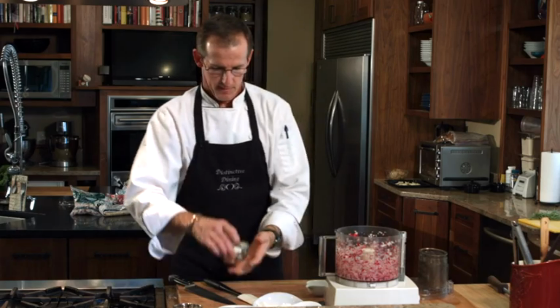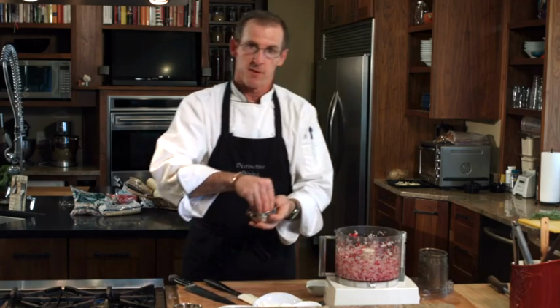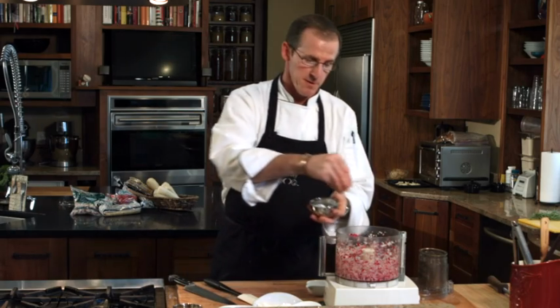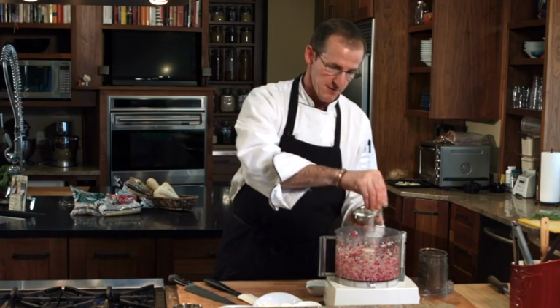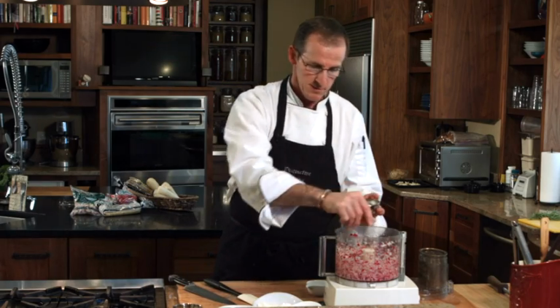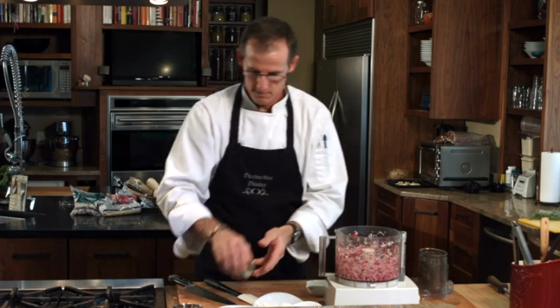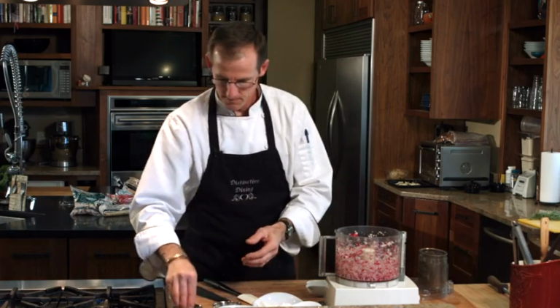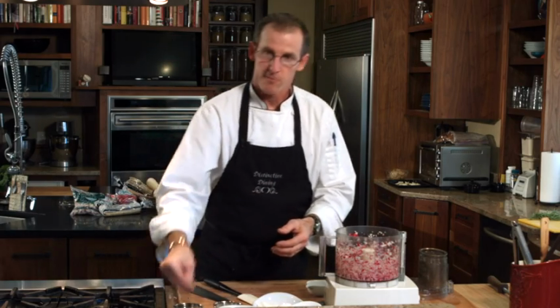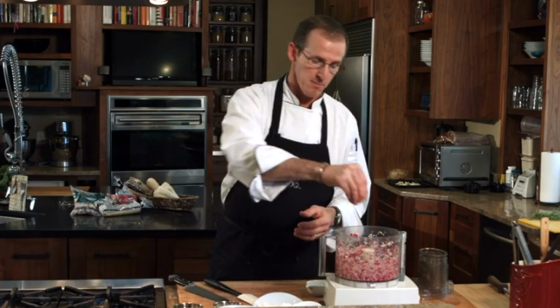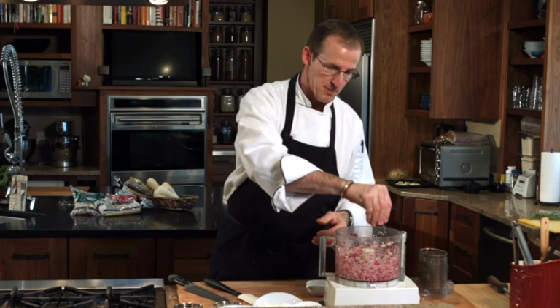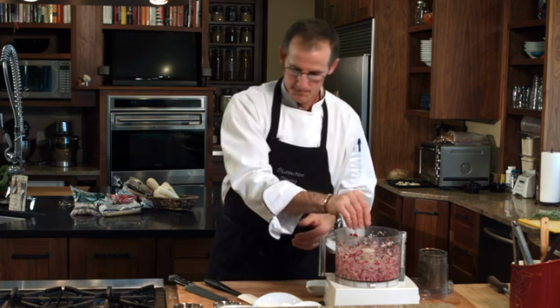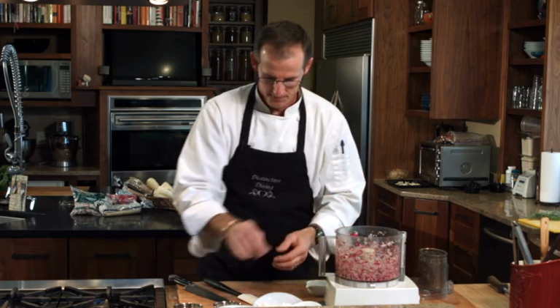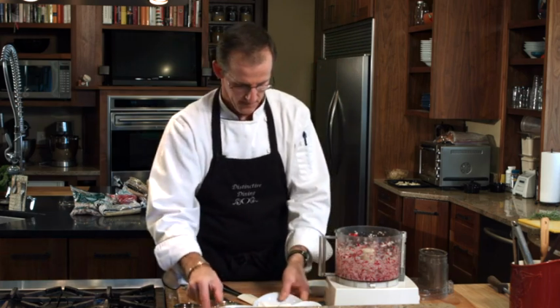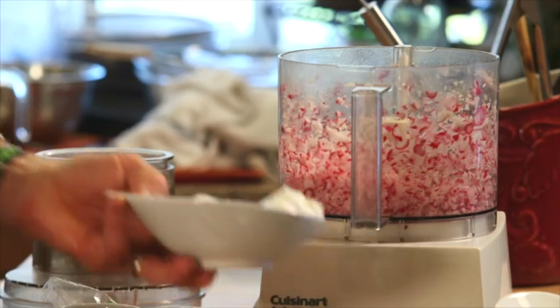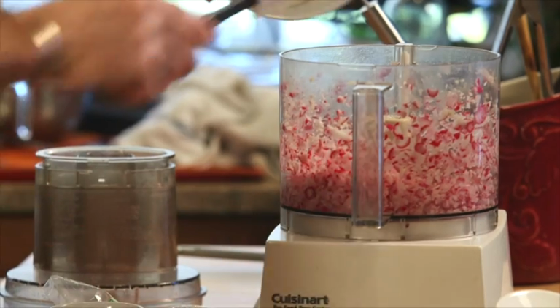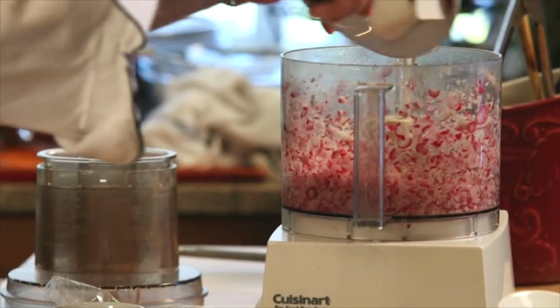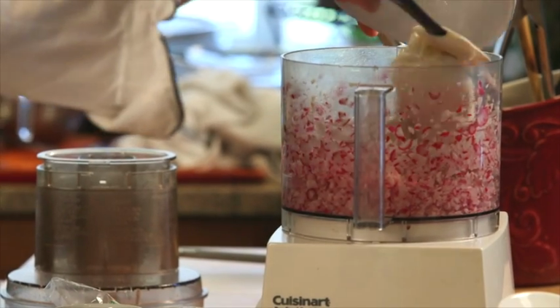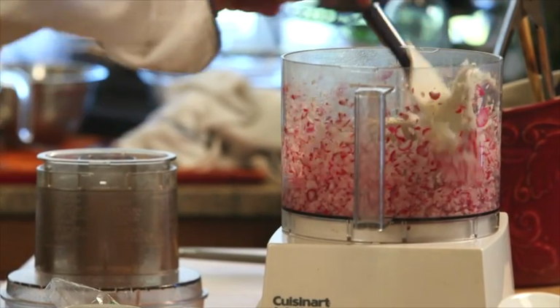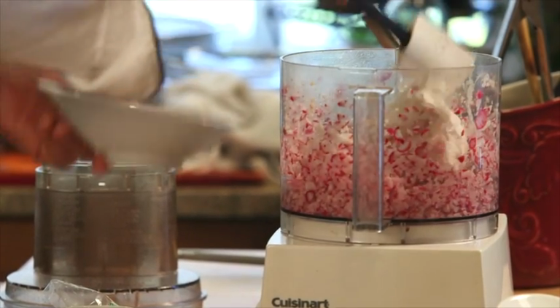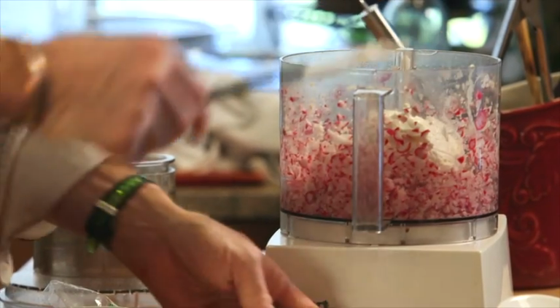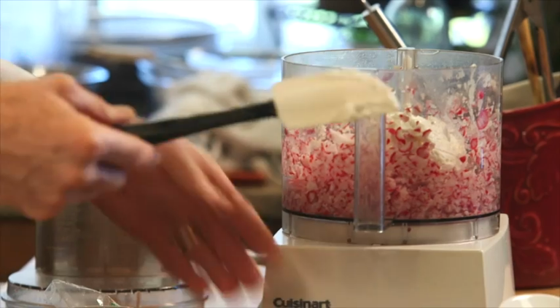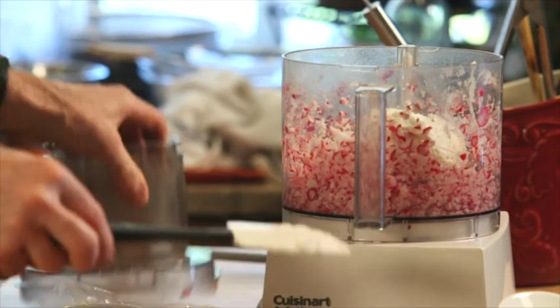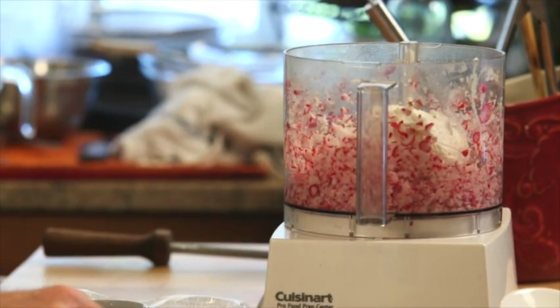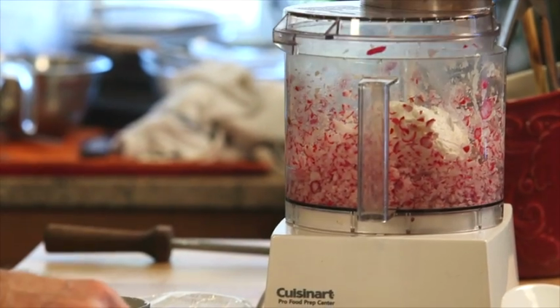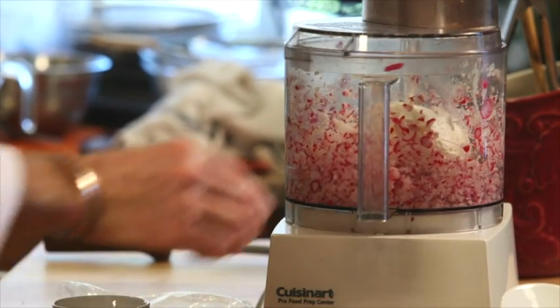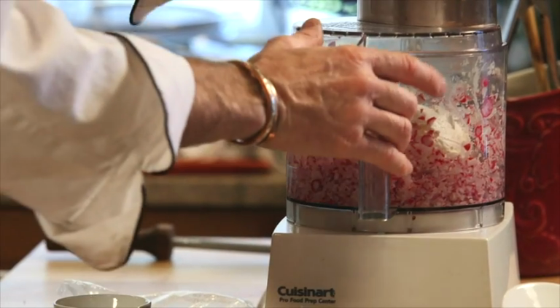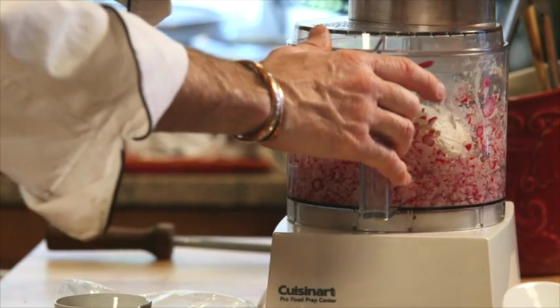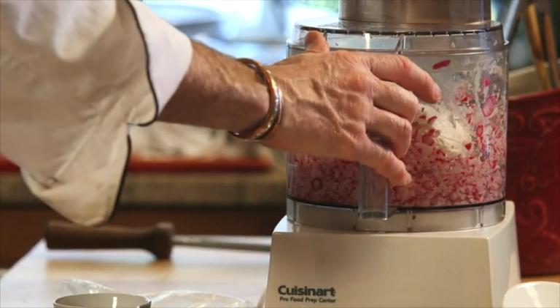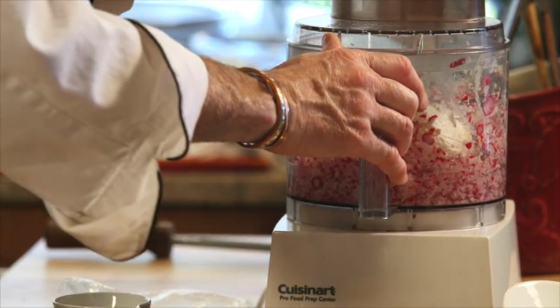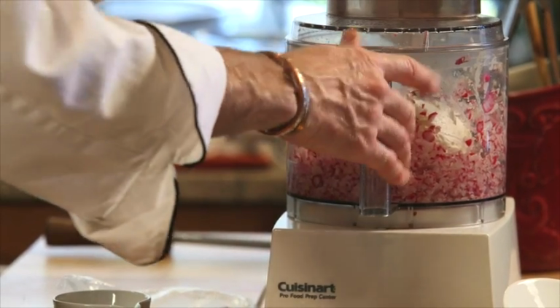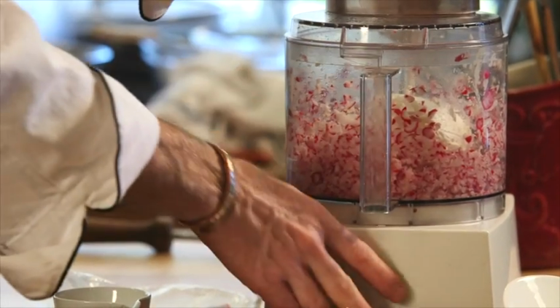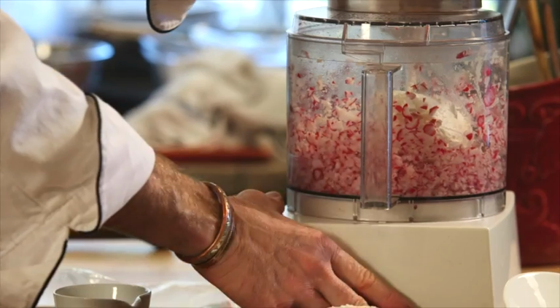Definitely a little bit of salt, some fresh ground black pepper, and some cream cheese. You really have an option if you want to use the low-cal cream cheese — you can certainly do that, or the regular cream cheese.